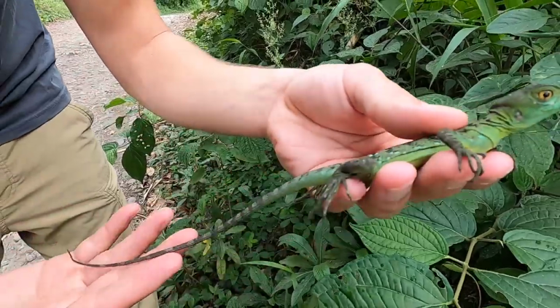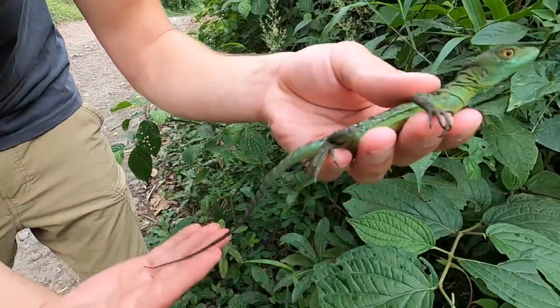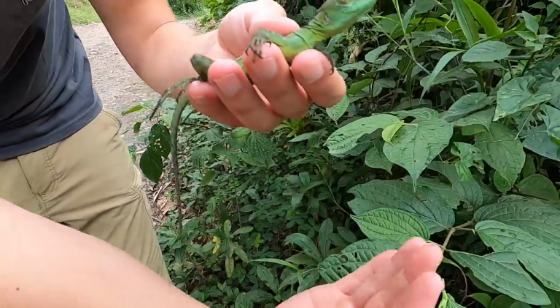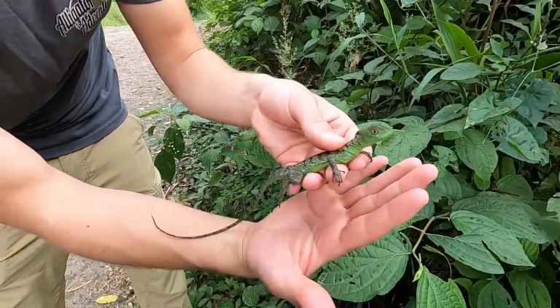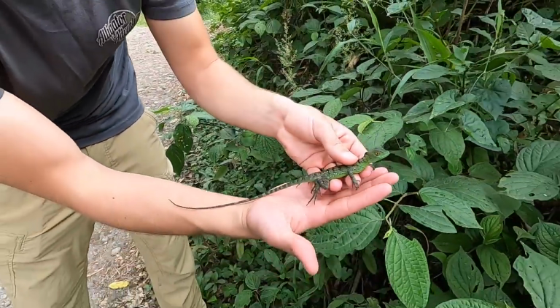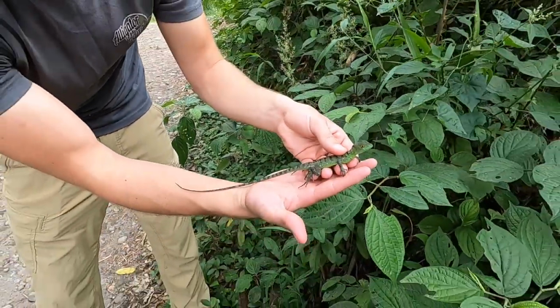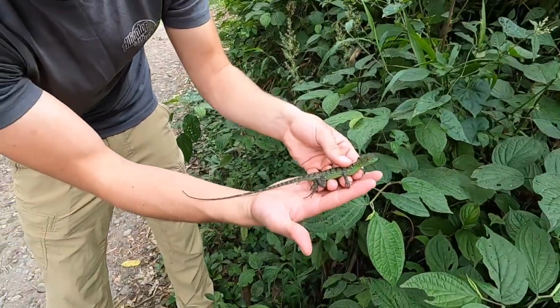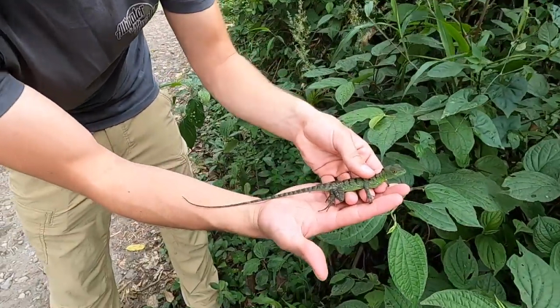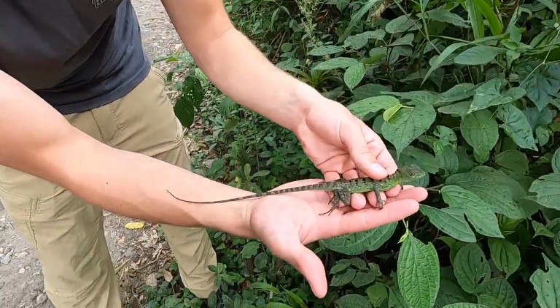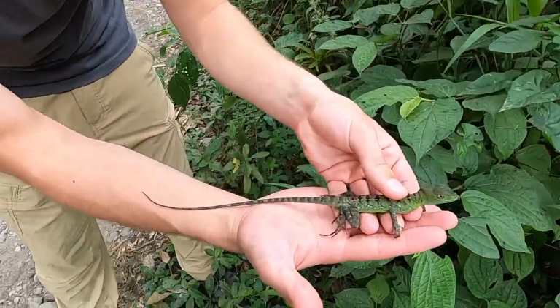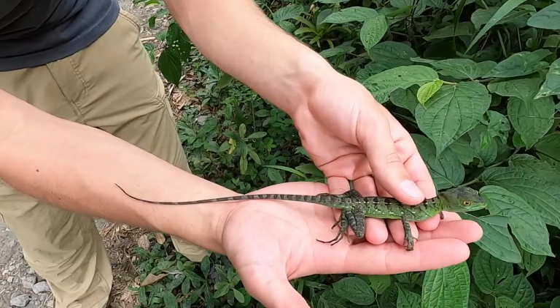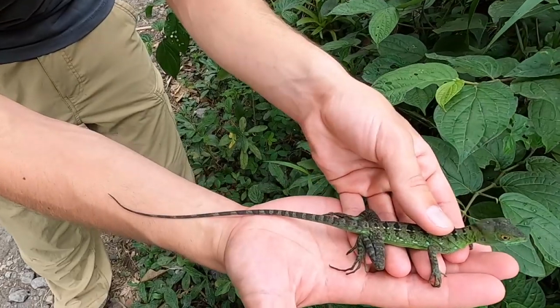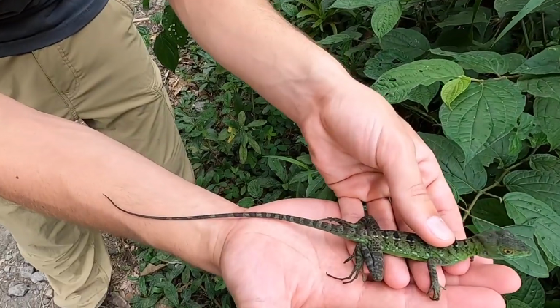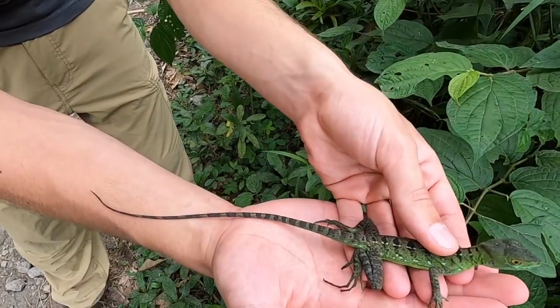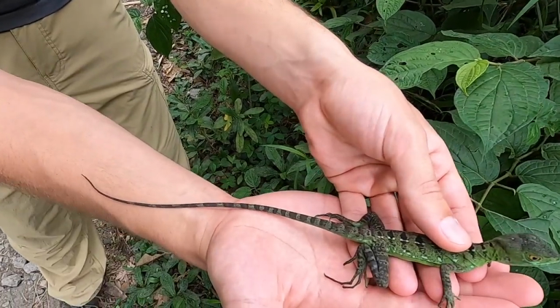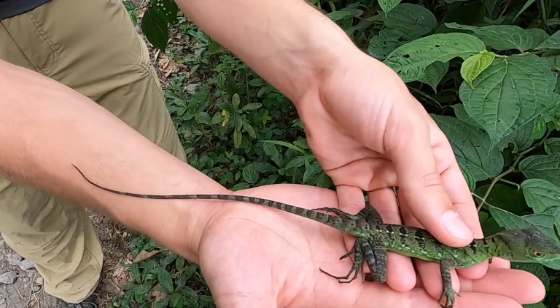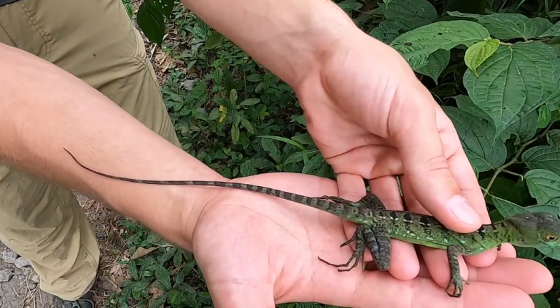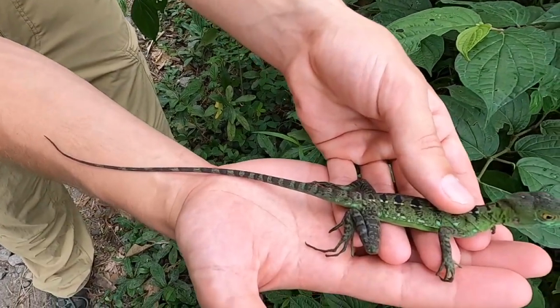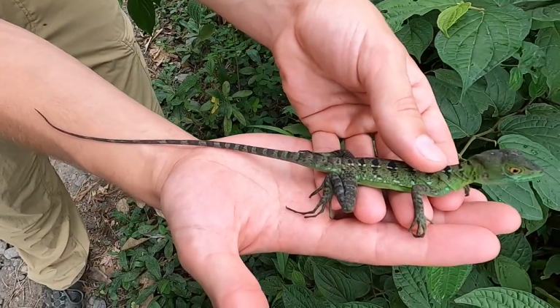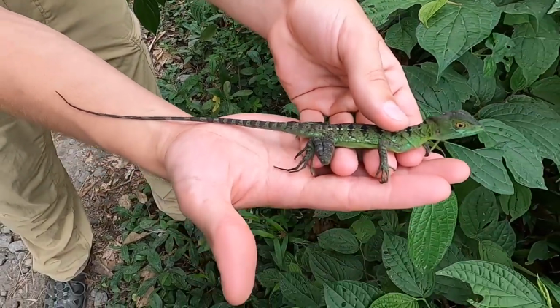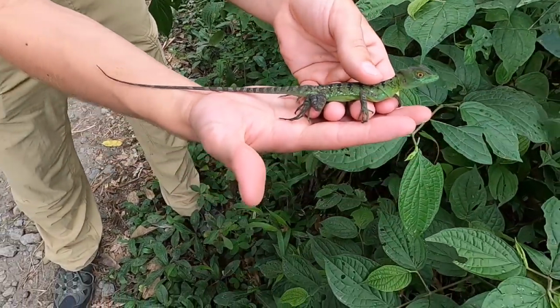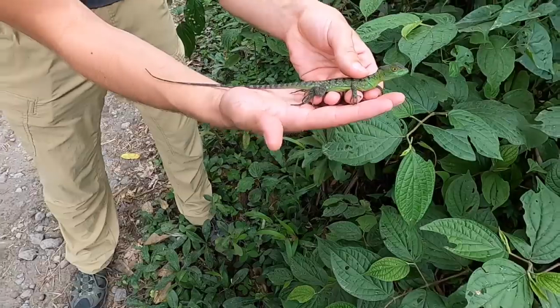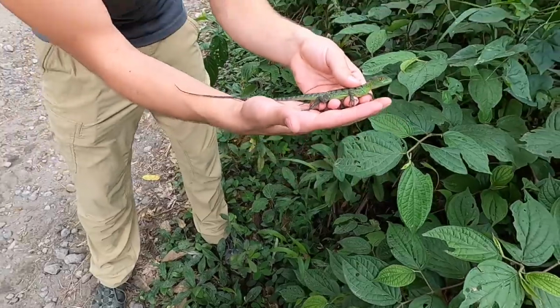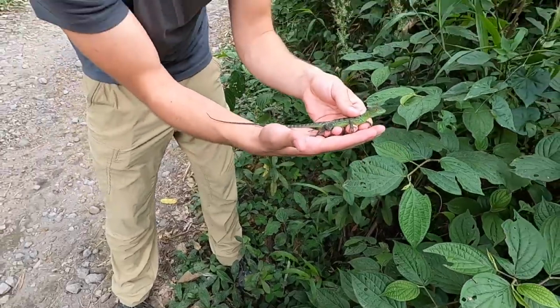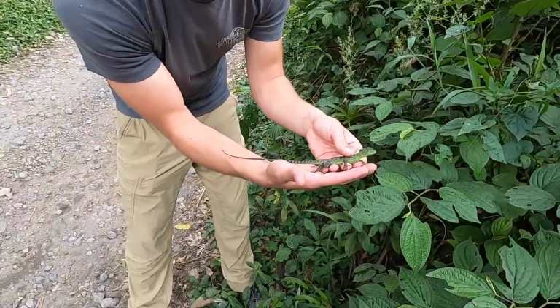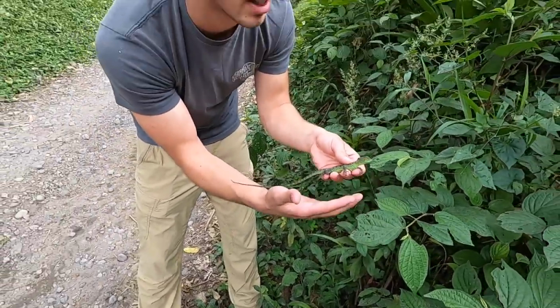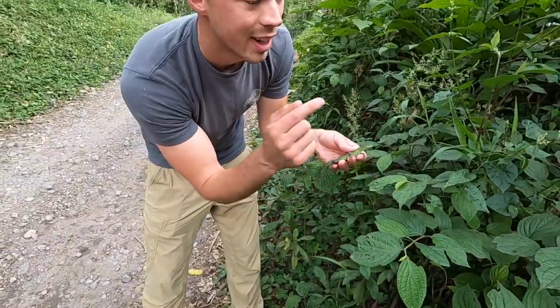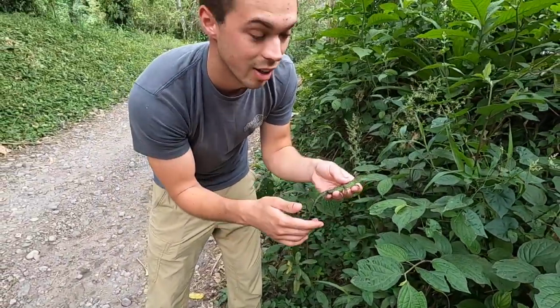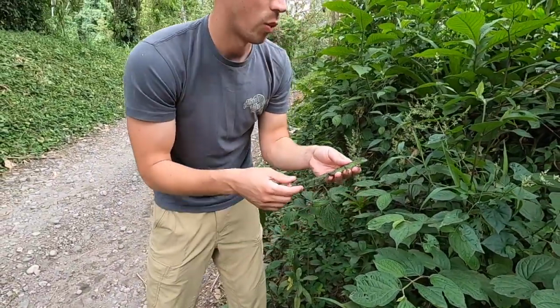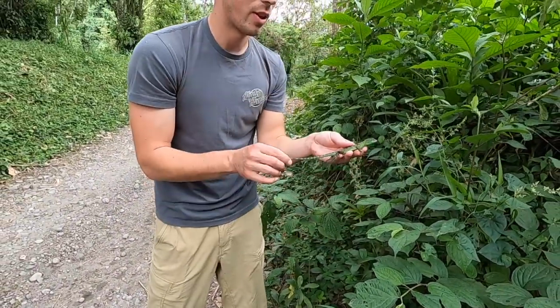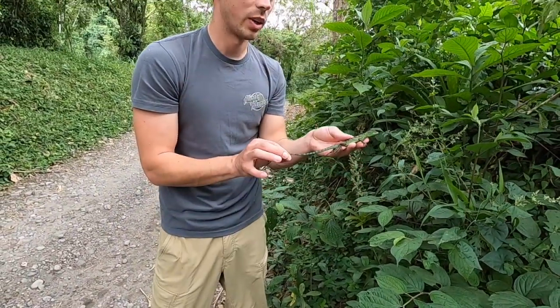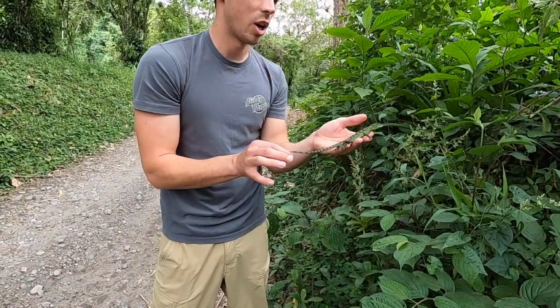How cool is that? He's about a foot long including the tail. These guys will get anywhere from probably three to three and a half feet for a big male. Now what we're going to do is release them here where we found them, so we're going to let him go.